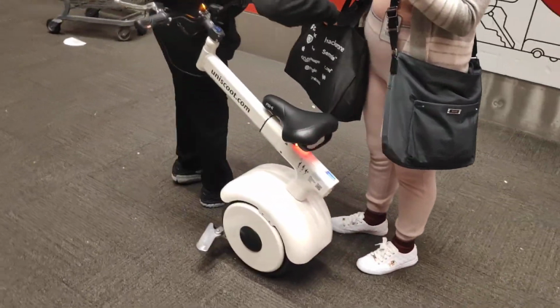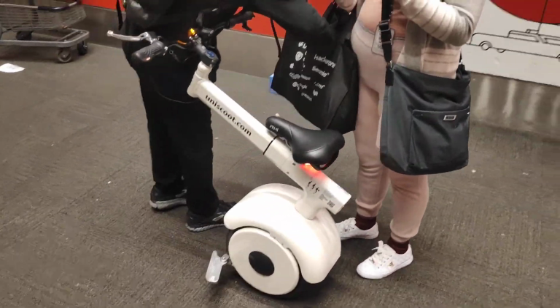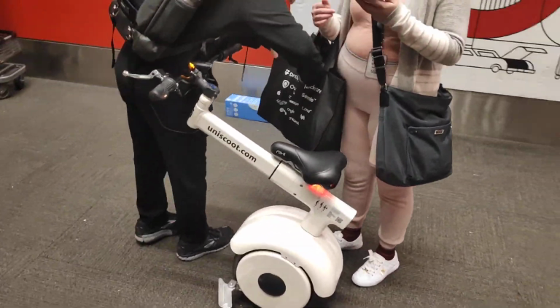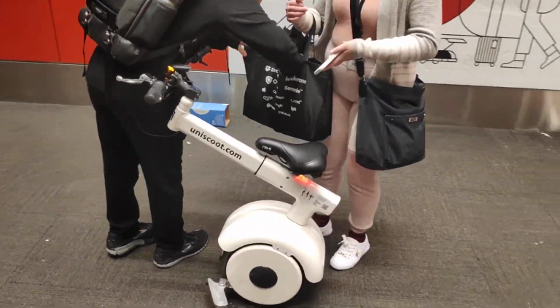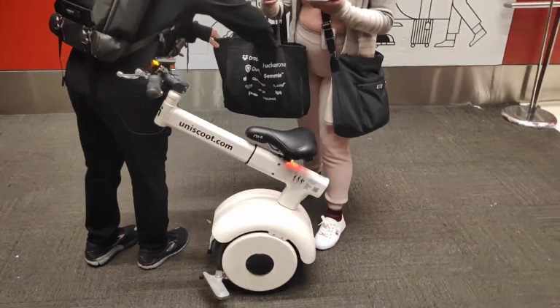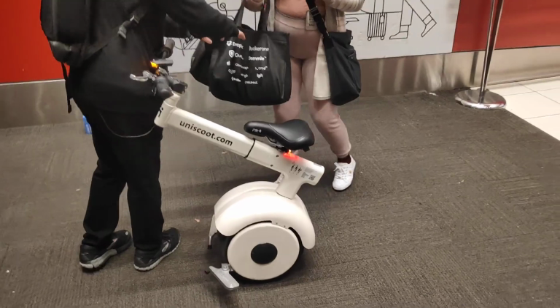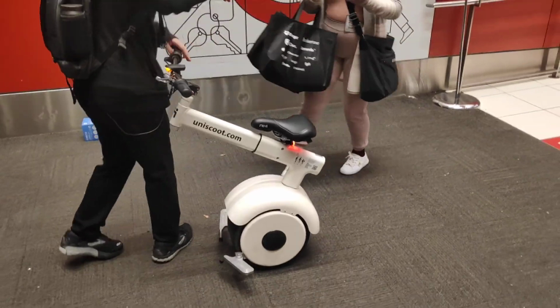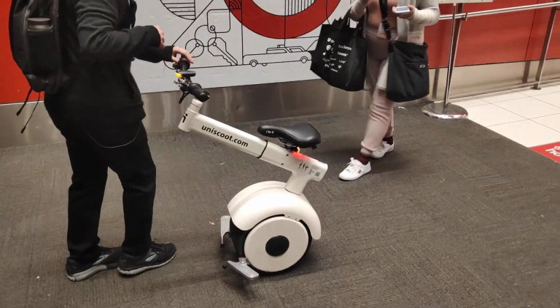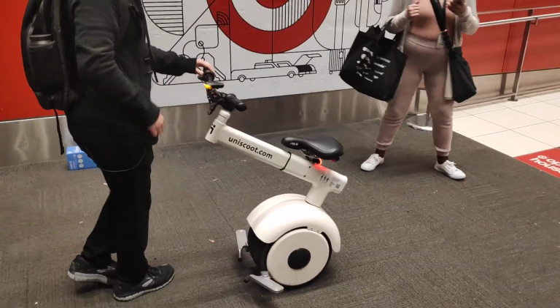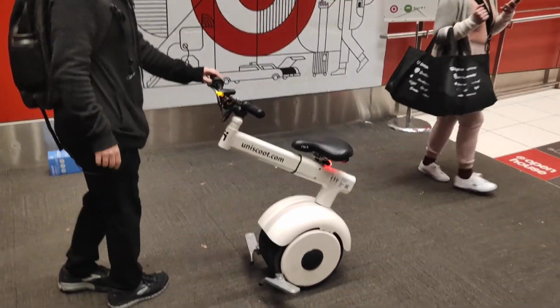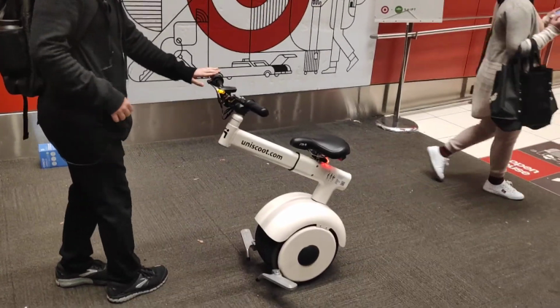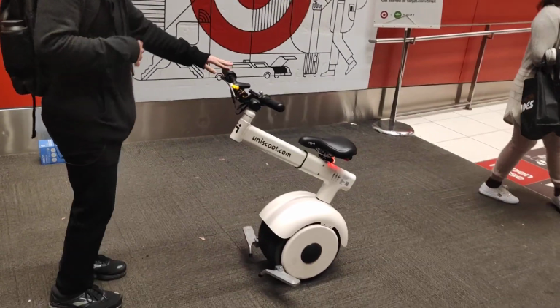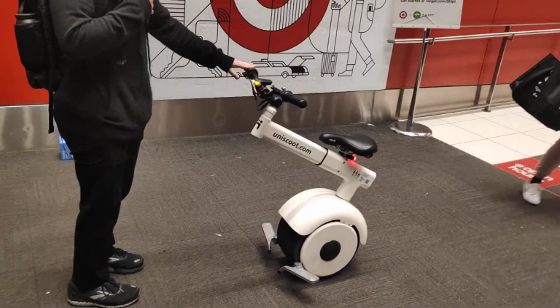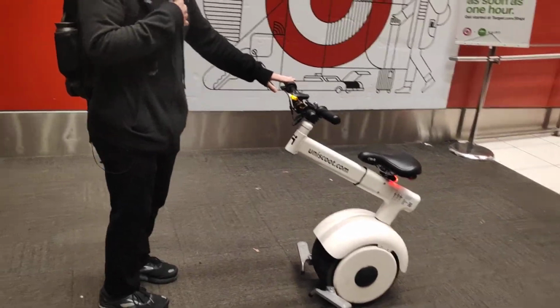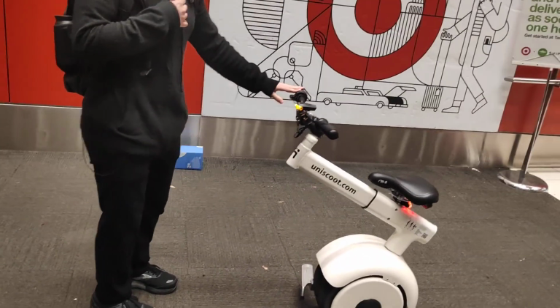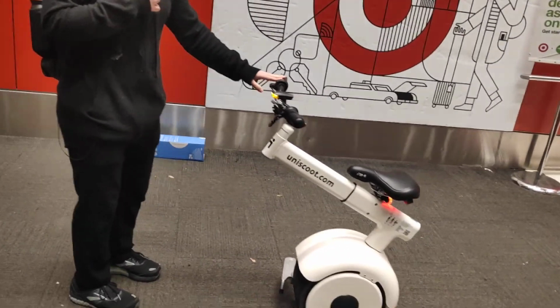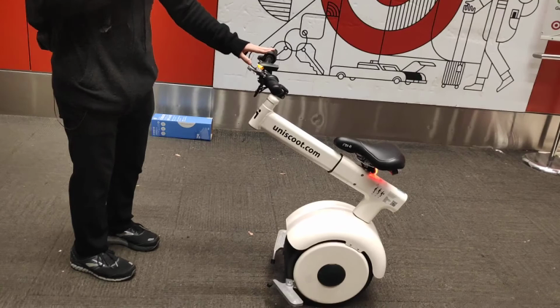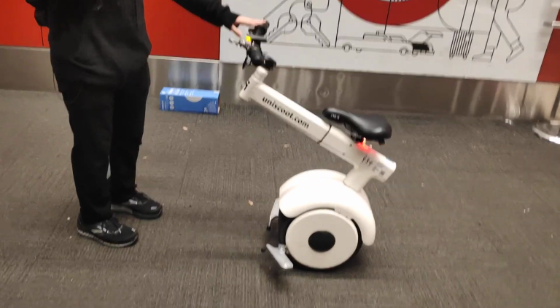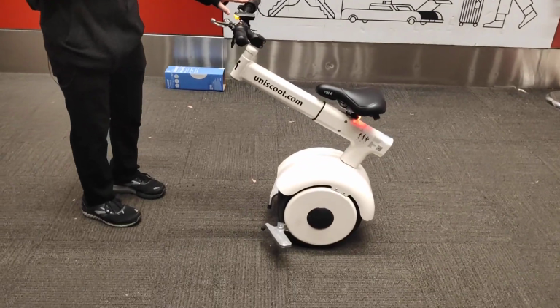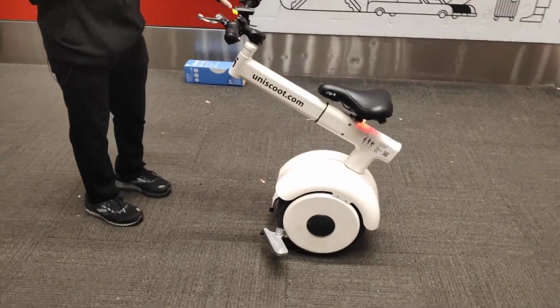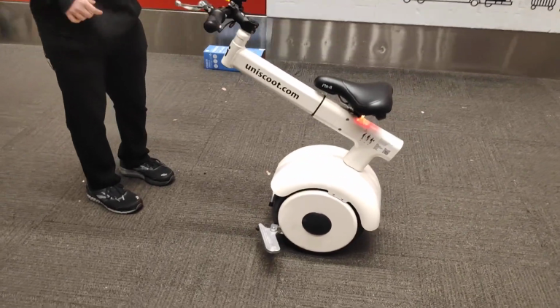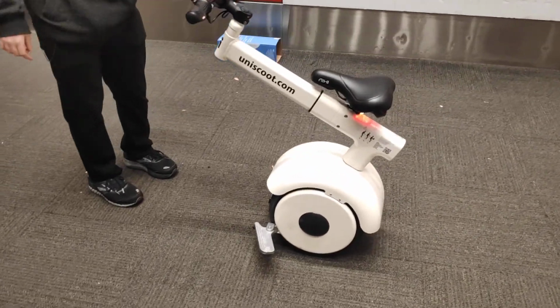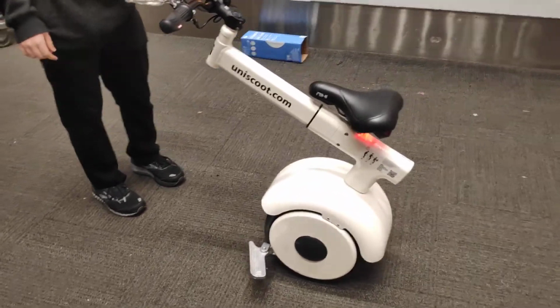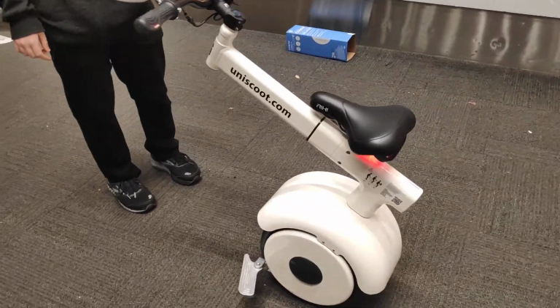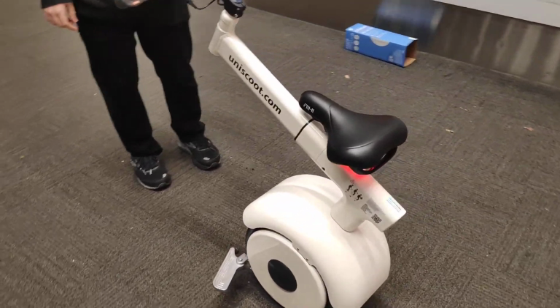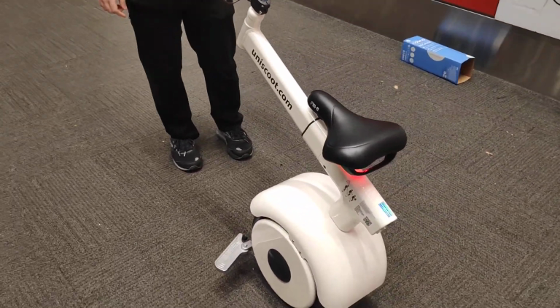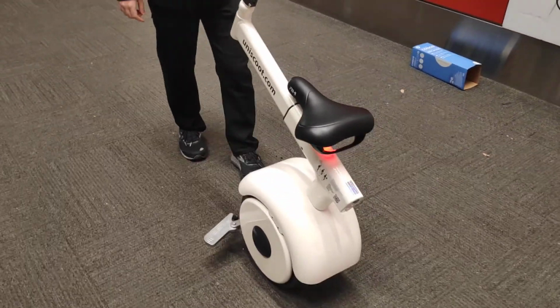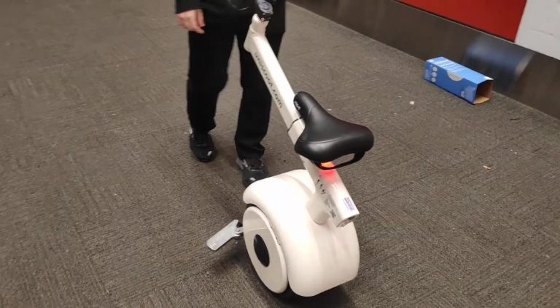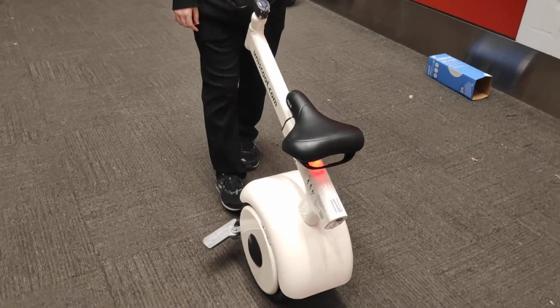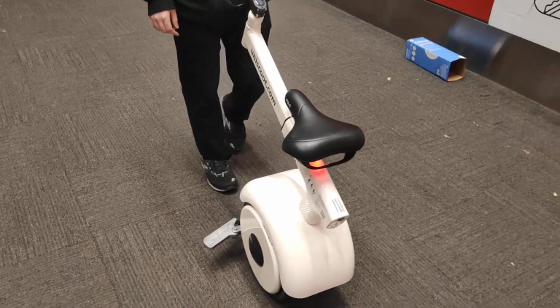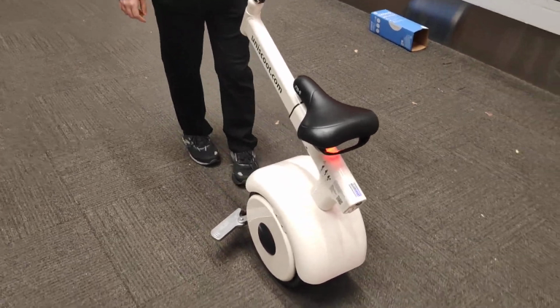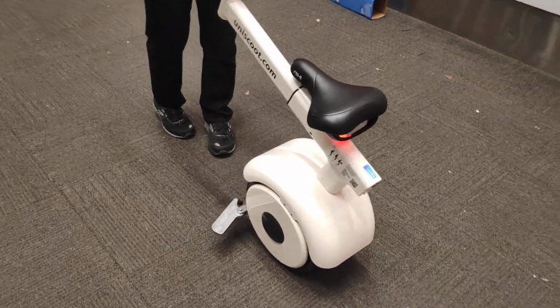I hope you don't mind me filming. What is it, like self-balancing and all of that? It is. It's just not covered perfectly, that's why I was going forward a little. But anyways... This is on the market now? Yeah, as of last week.